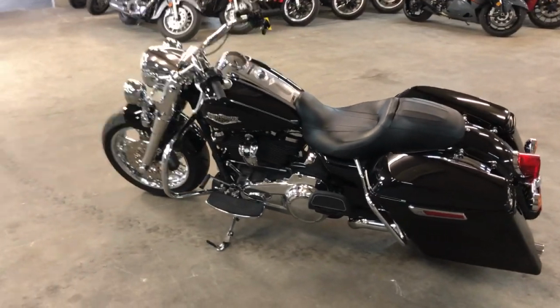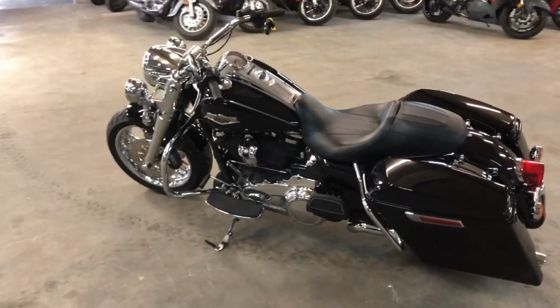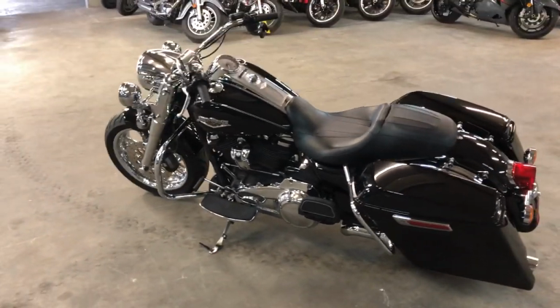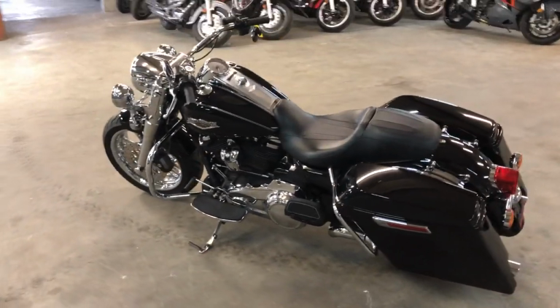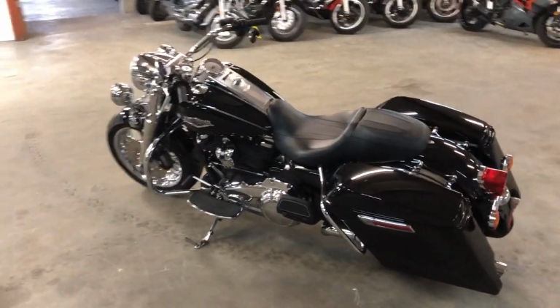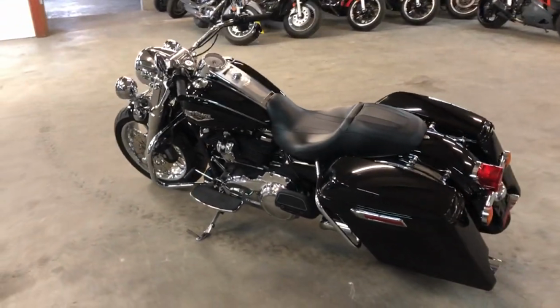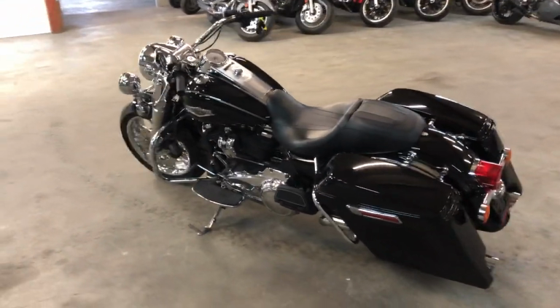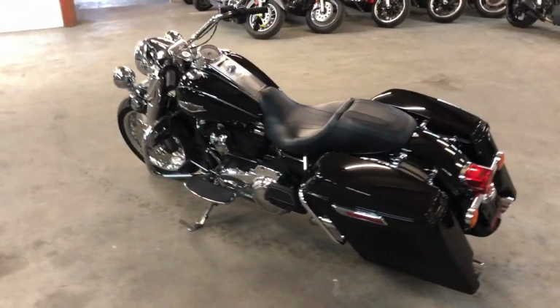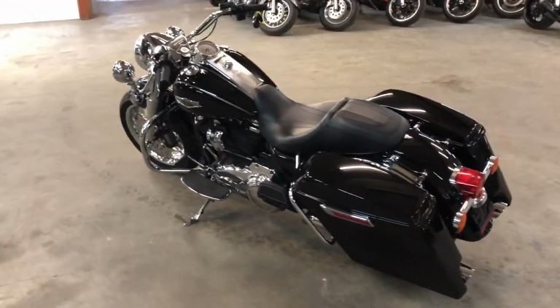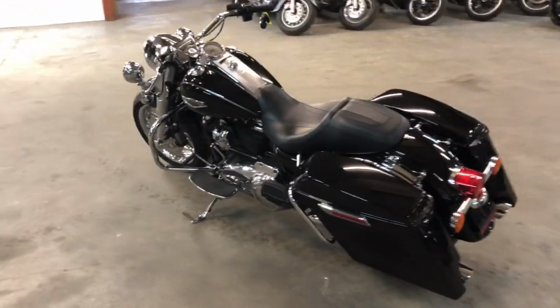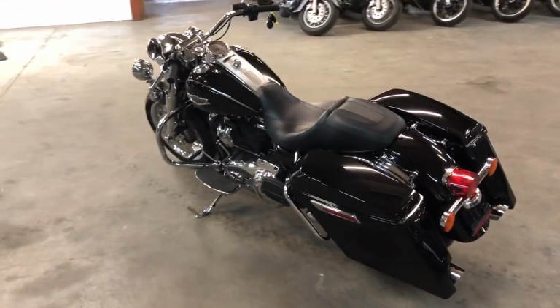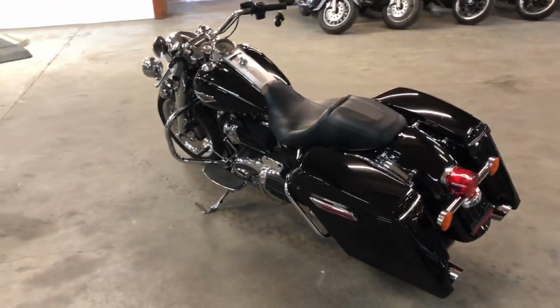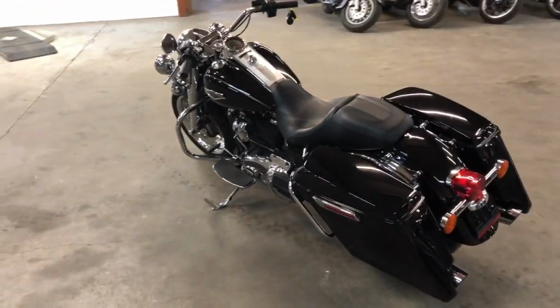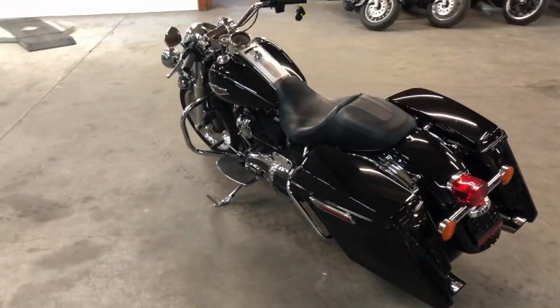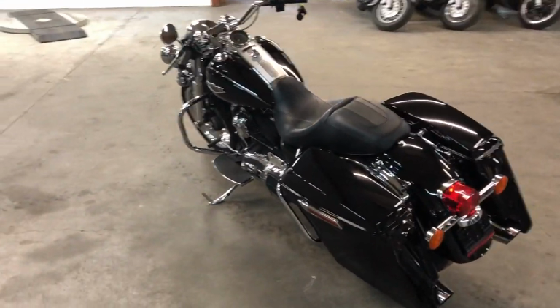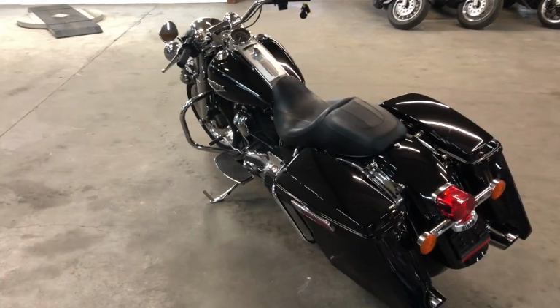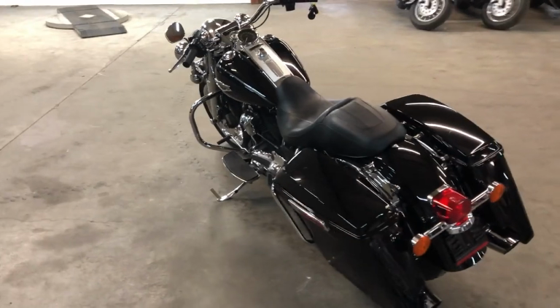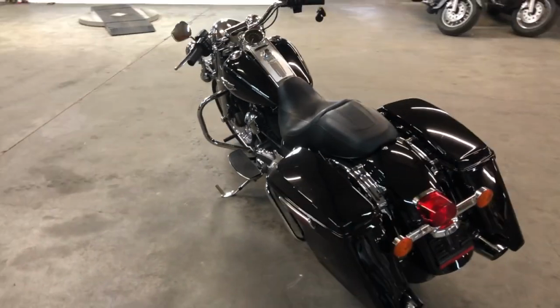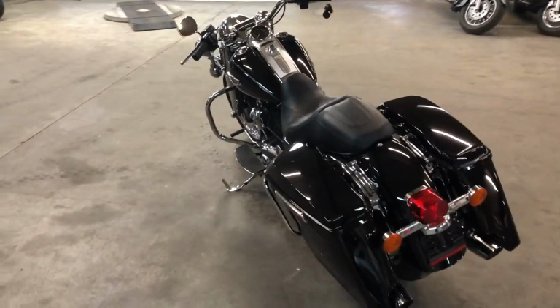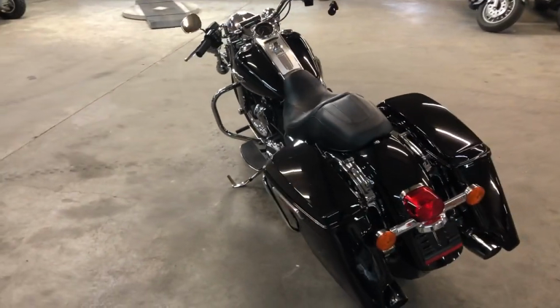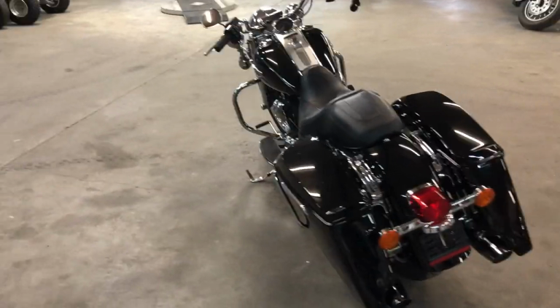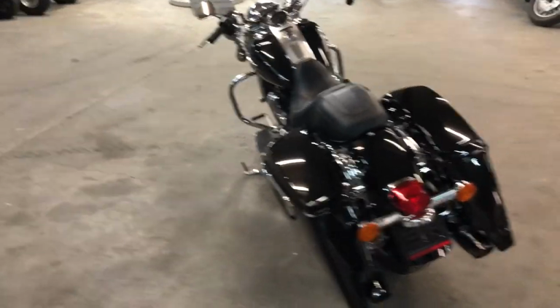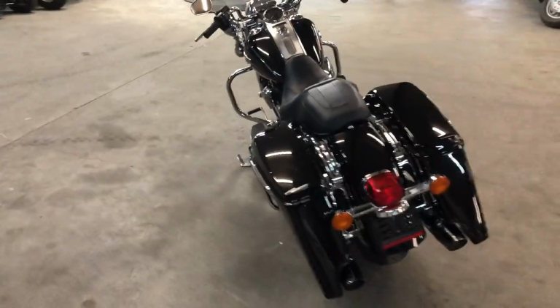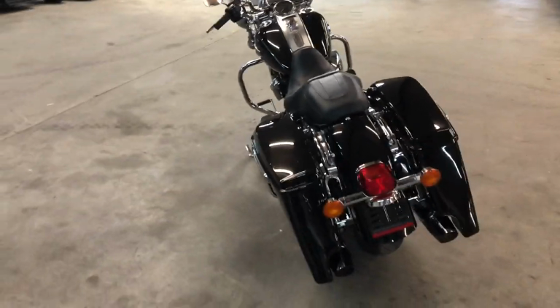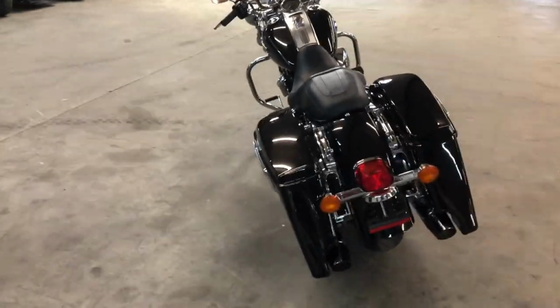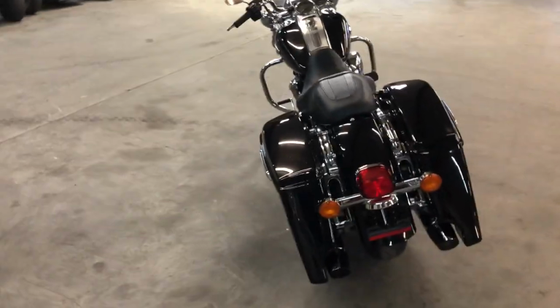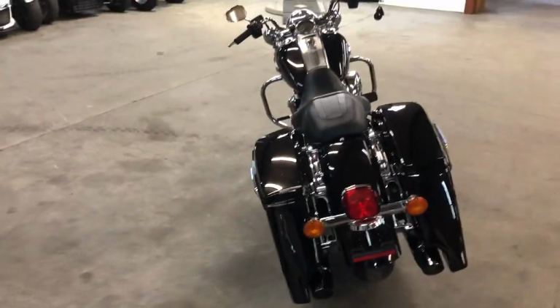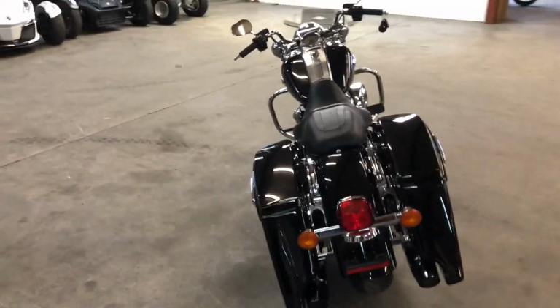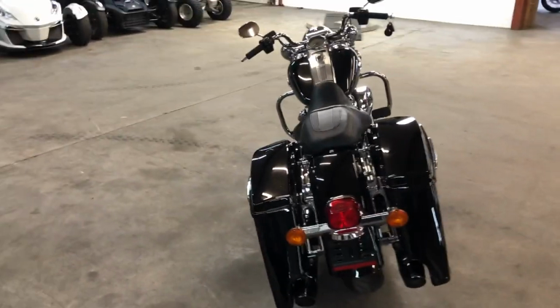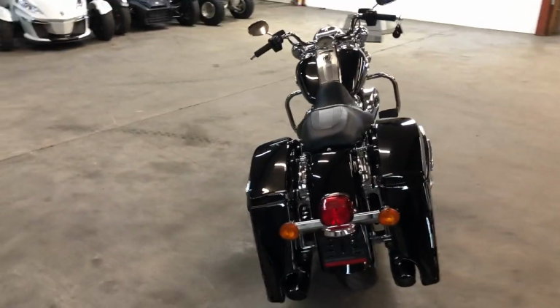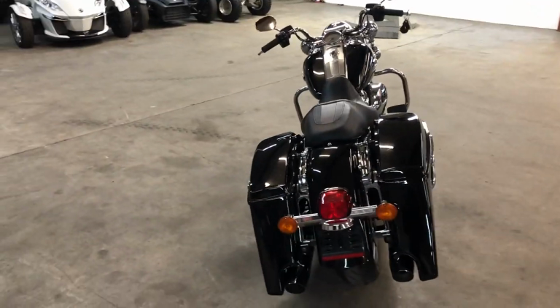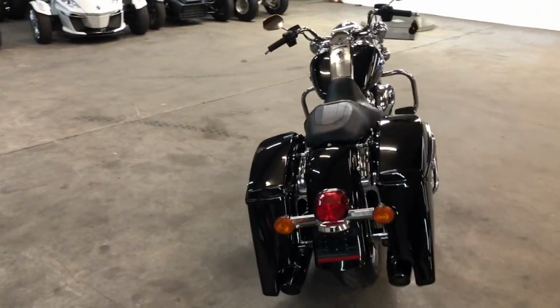107 cubic inch Milwaukee 8 motor — runs strong. Just serviced at the dealership, inspected, all the fluids have been changed. This thing is ready to hit the road.